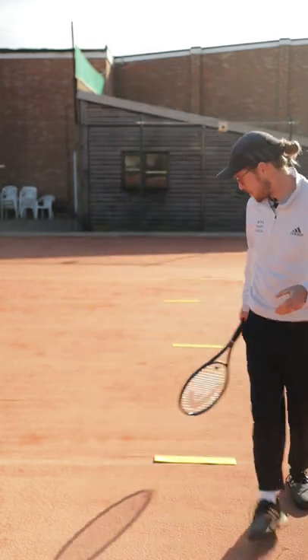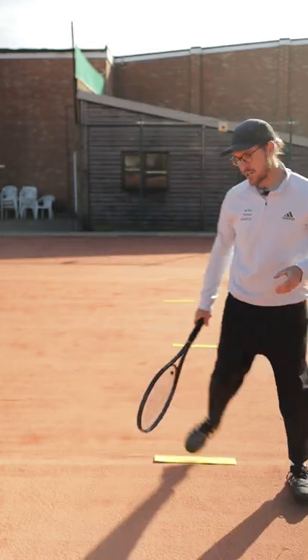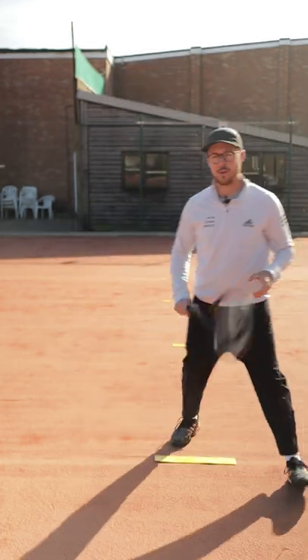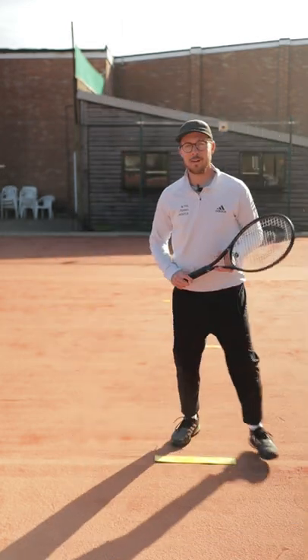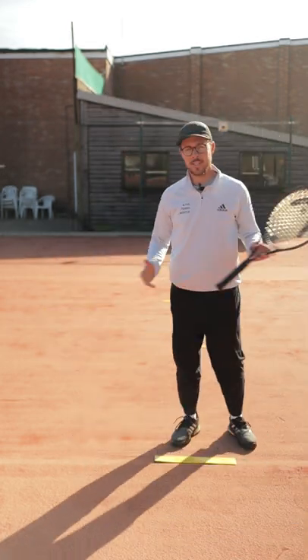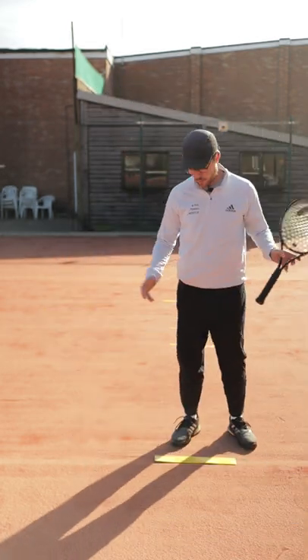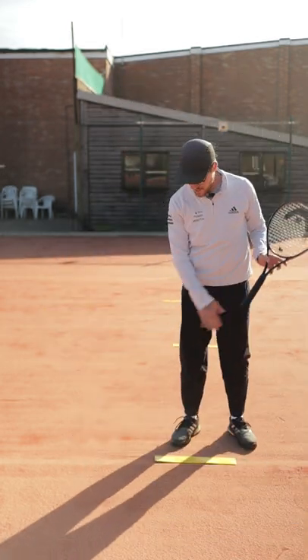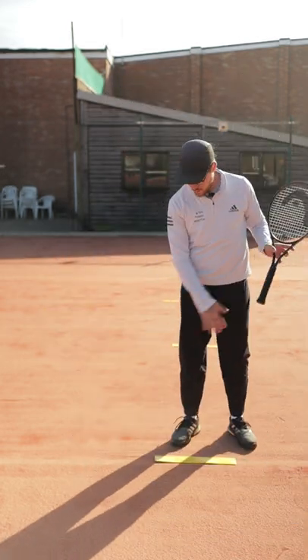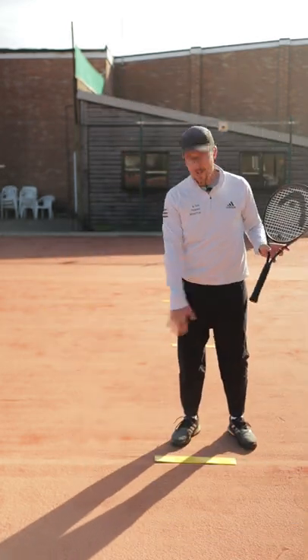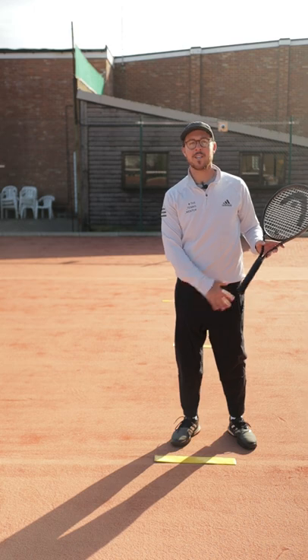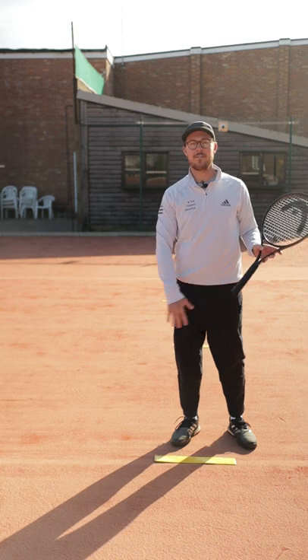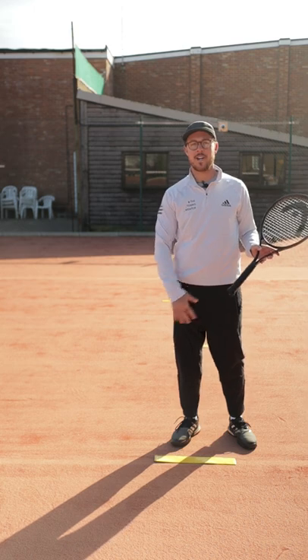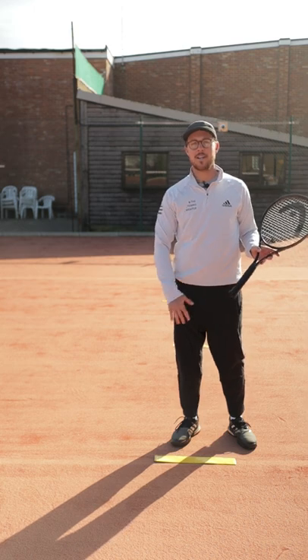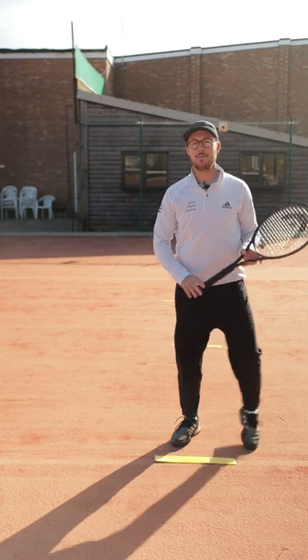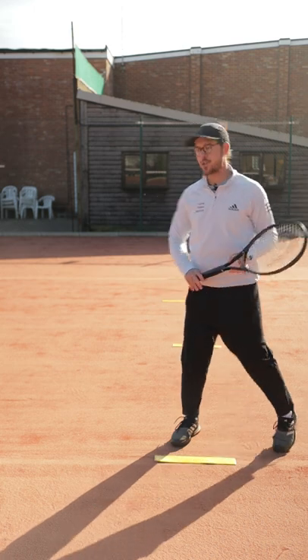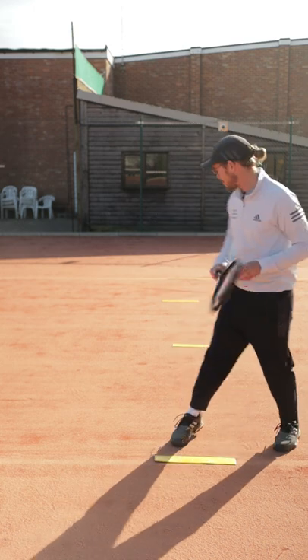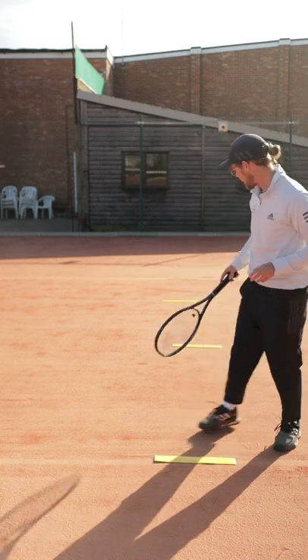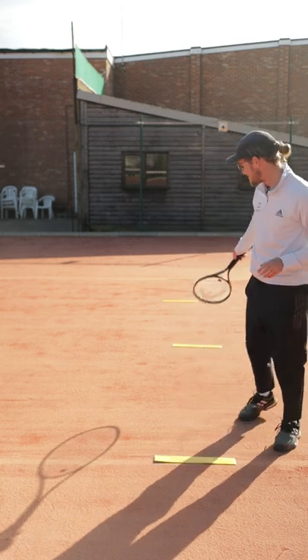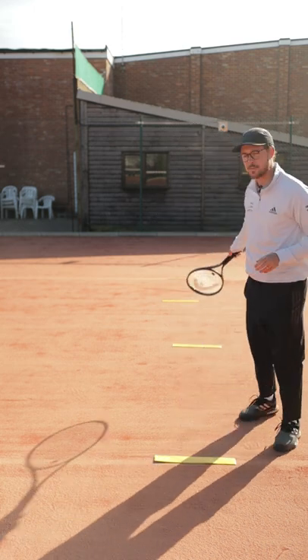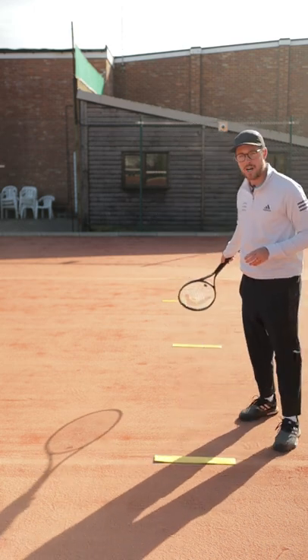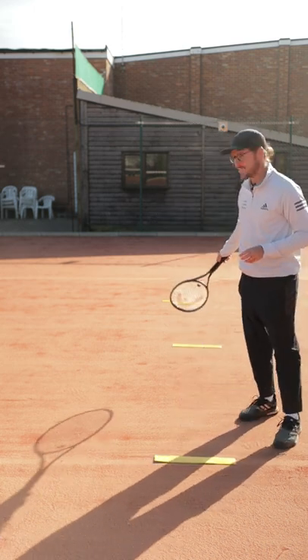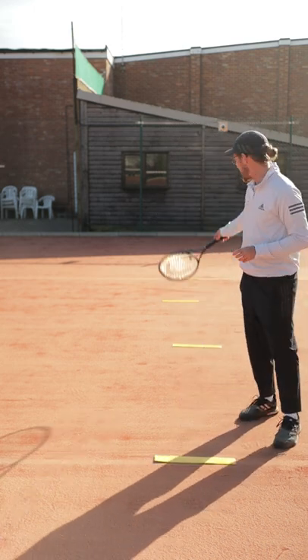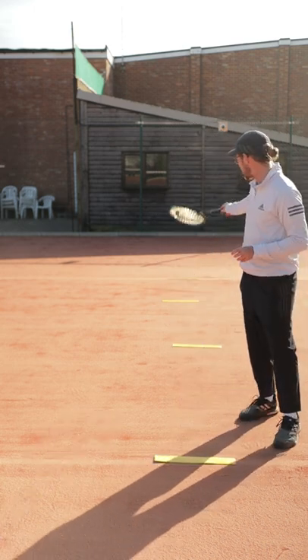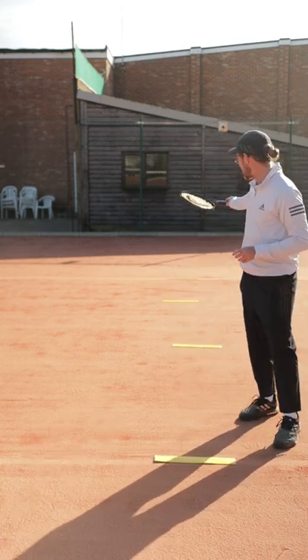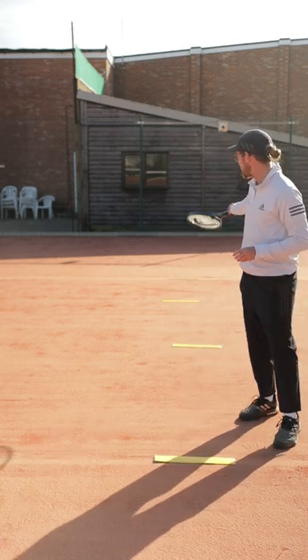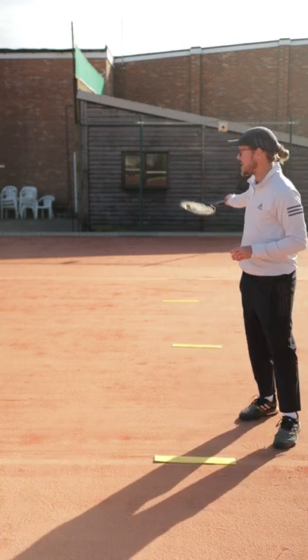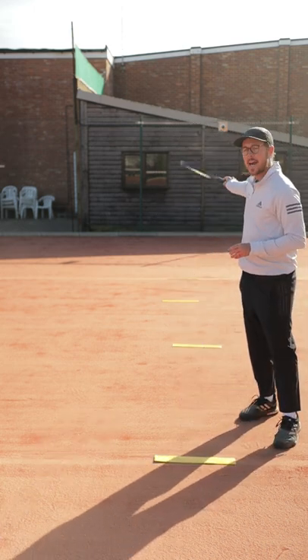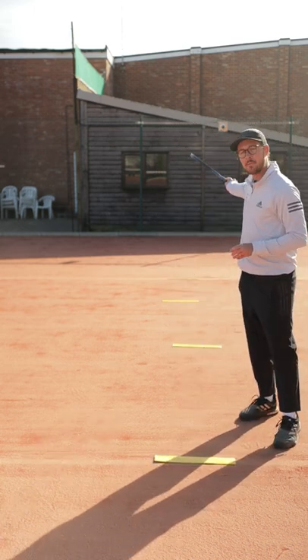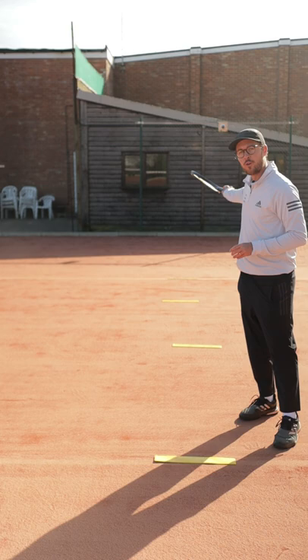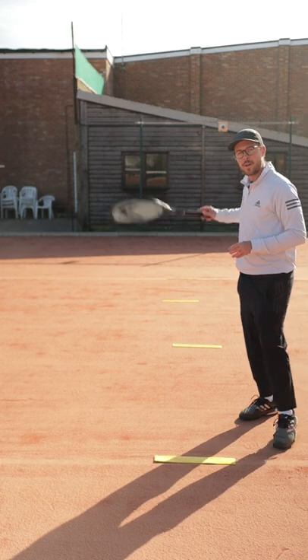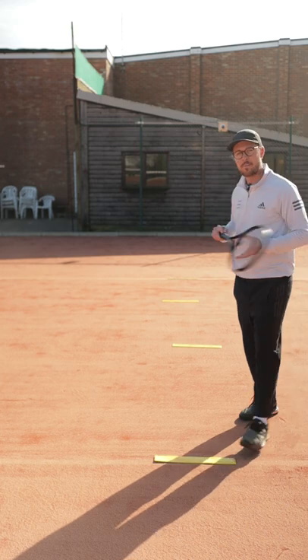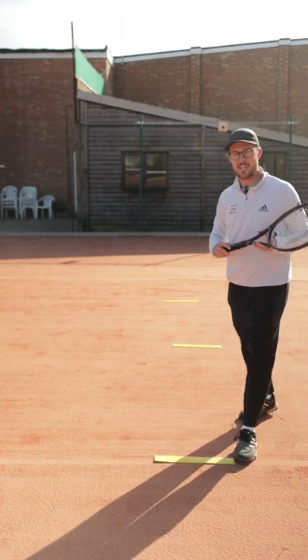You'll mark the court out. Level one will be on the service line, level two will be a couple of meters behind, as you can see level three, and number four being on the baseline.